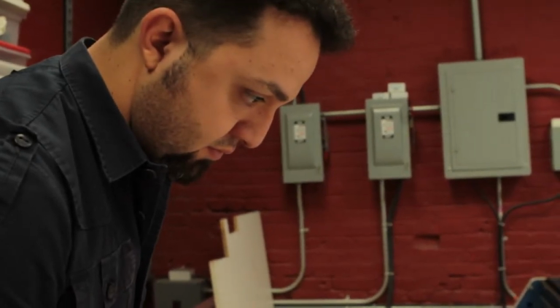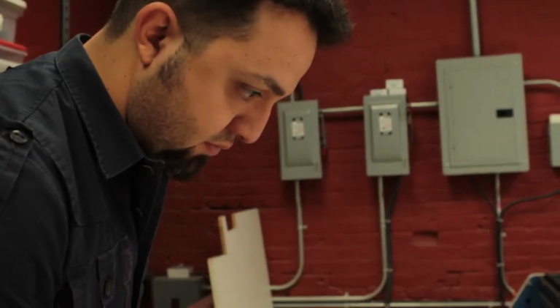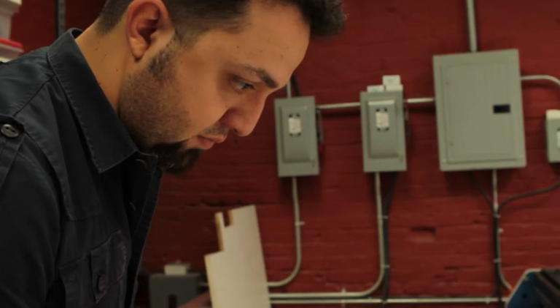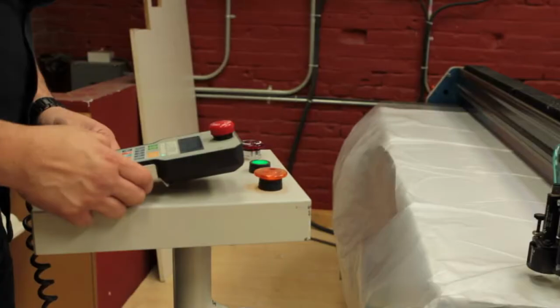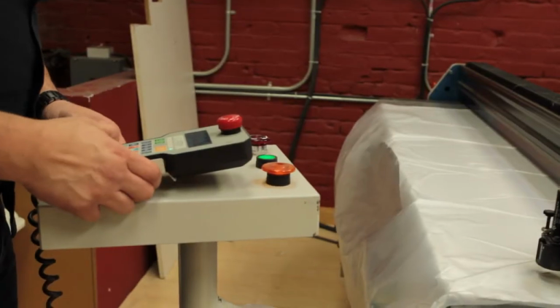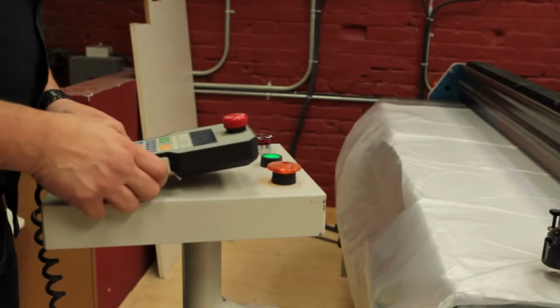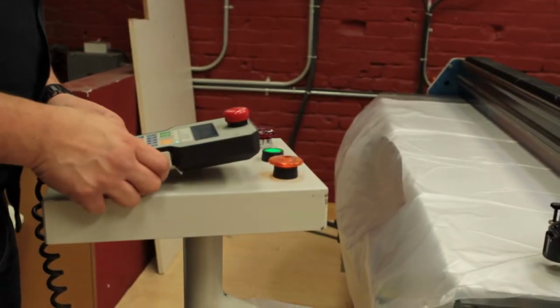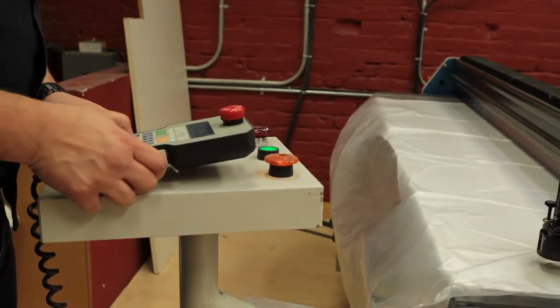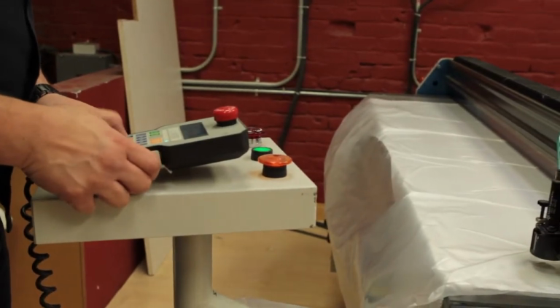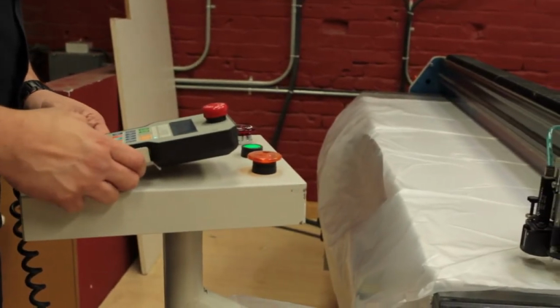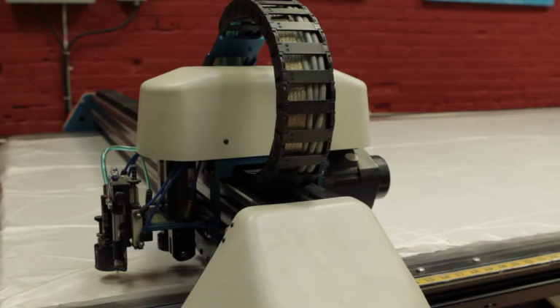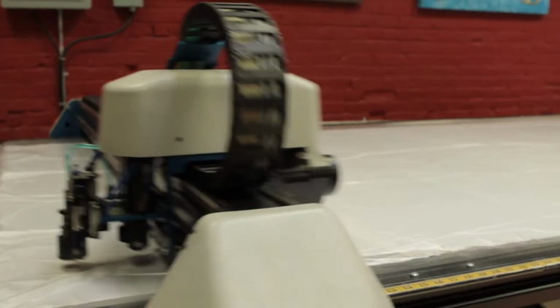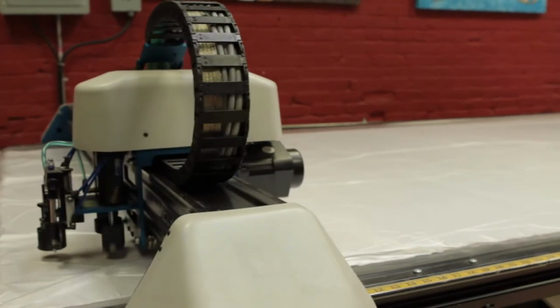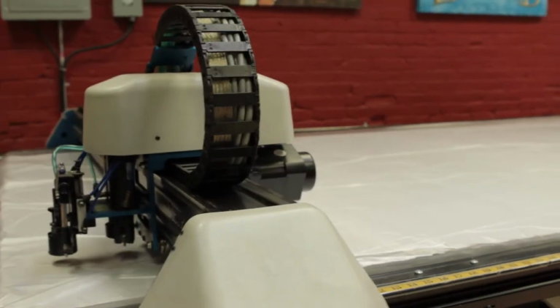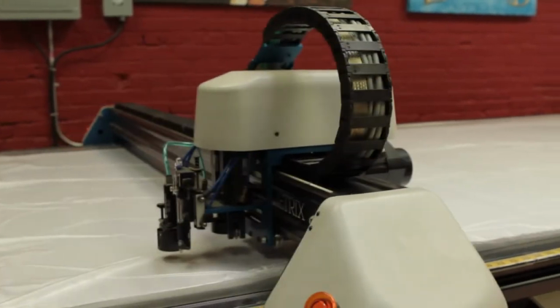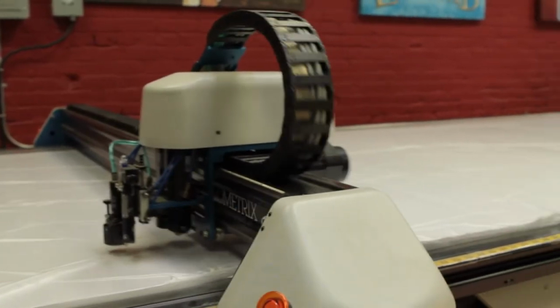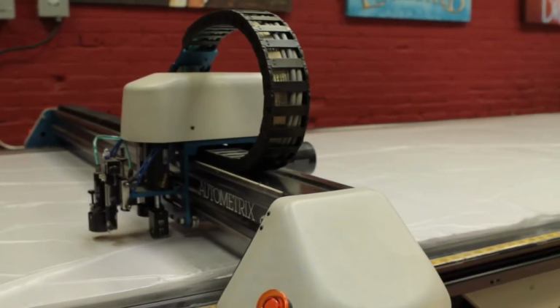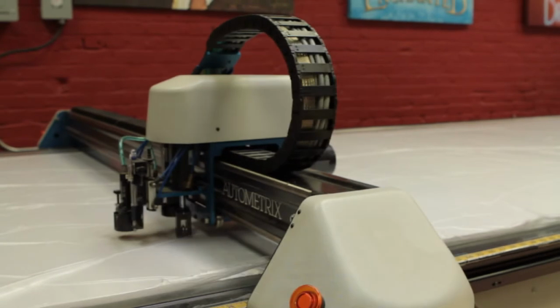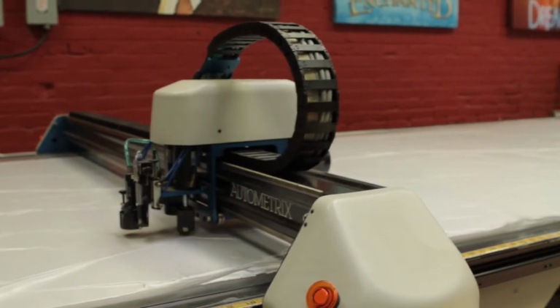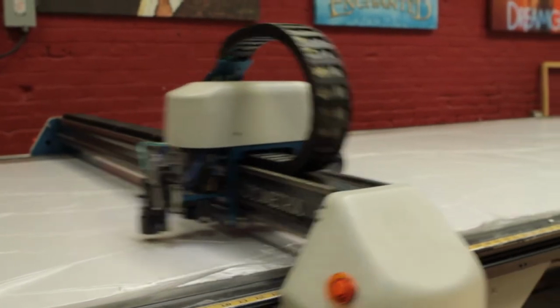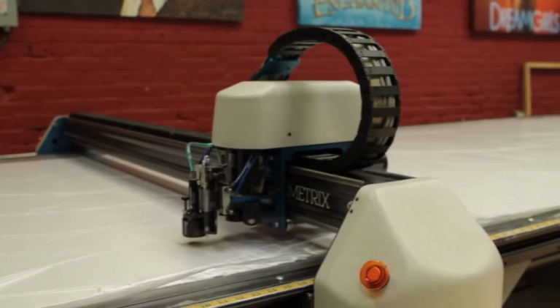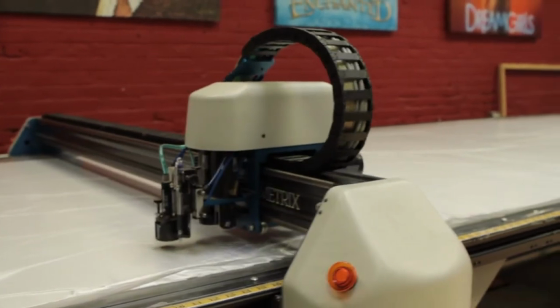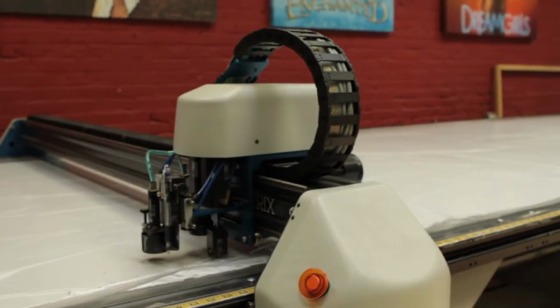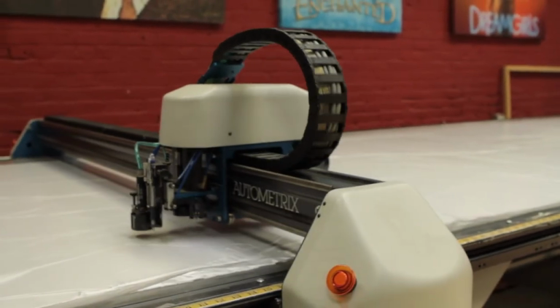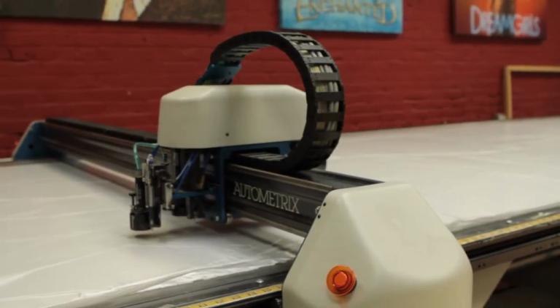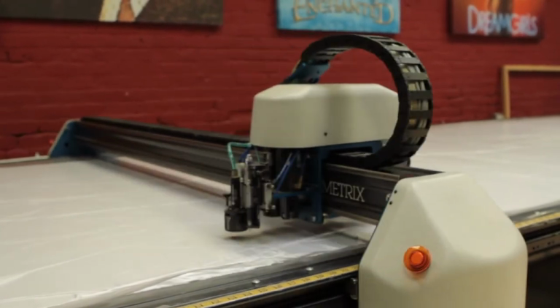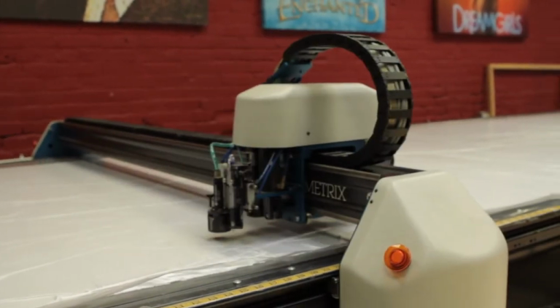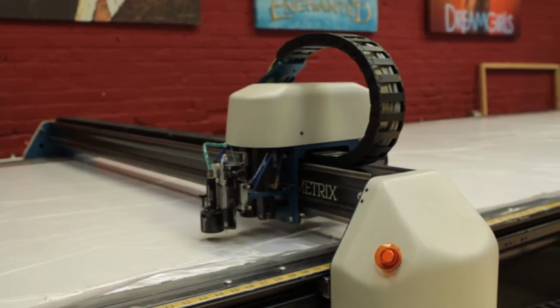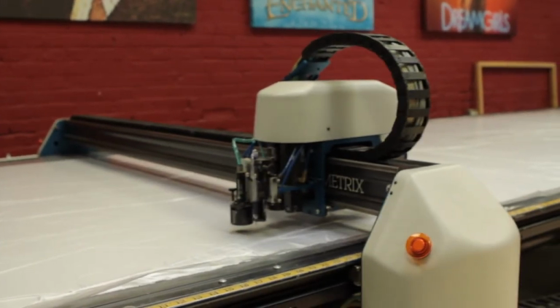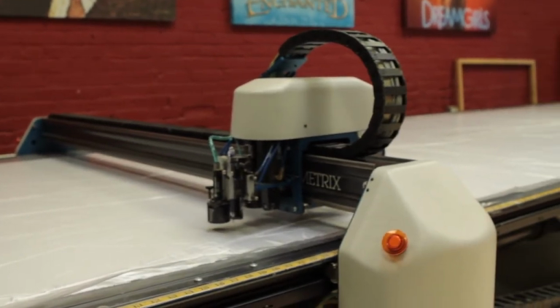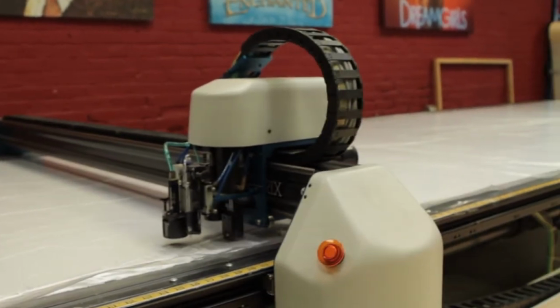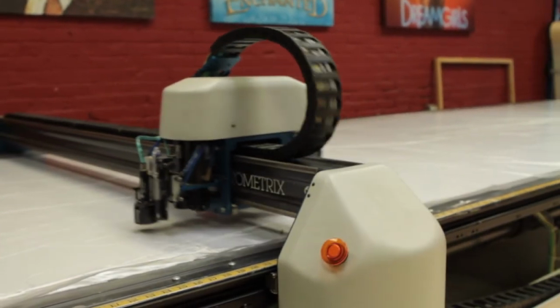To make seamless repeats and to make something that's truly unique. The guys came out from Autometrics, ran us through how to set up the machine, set up CatShot, and run Patternsmith.